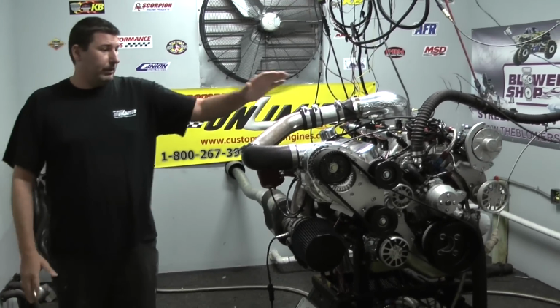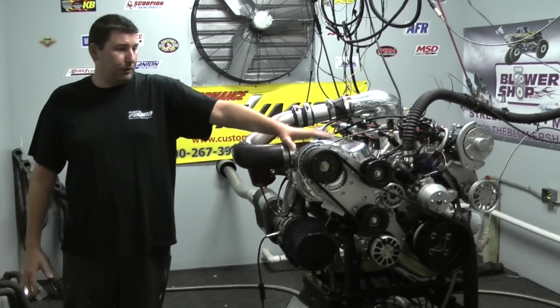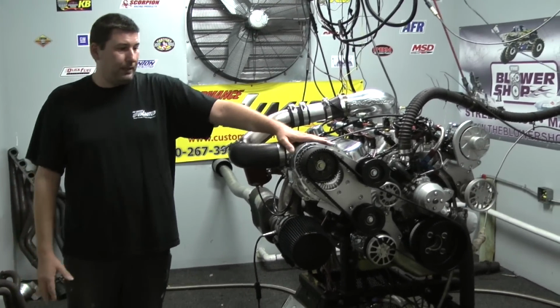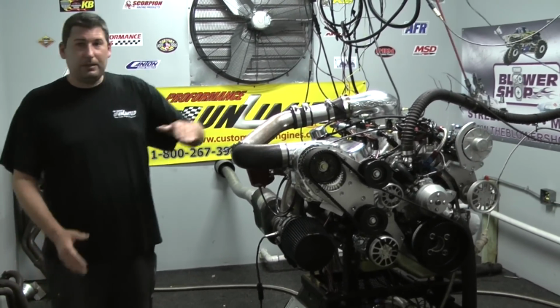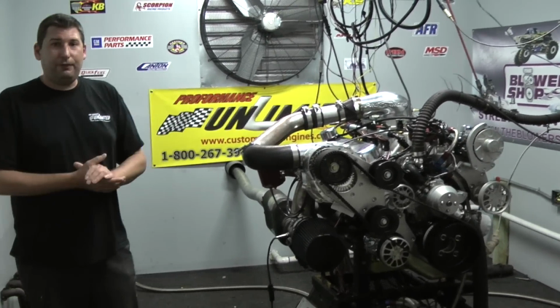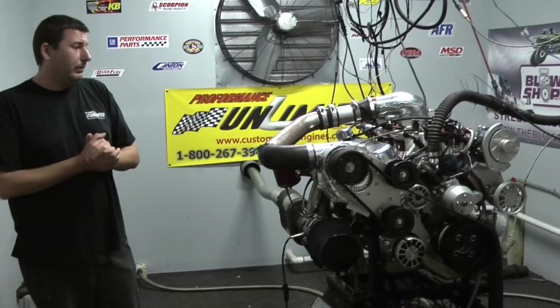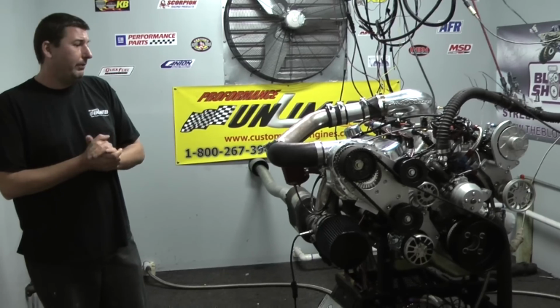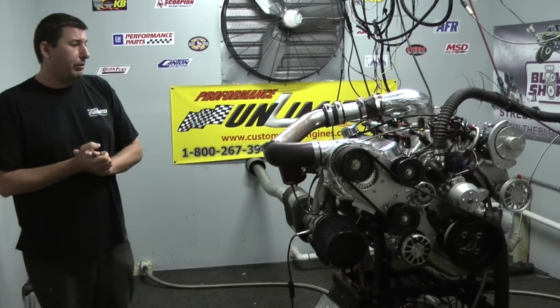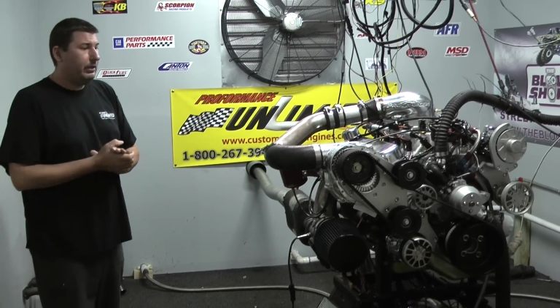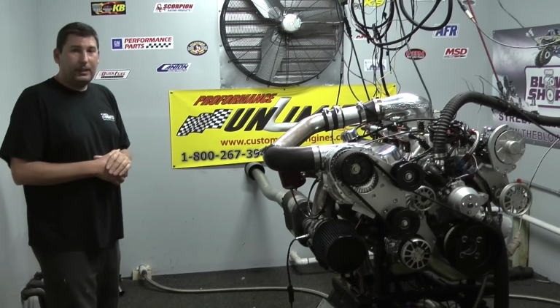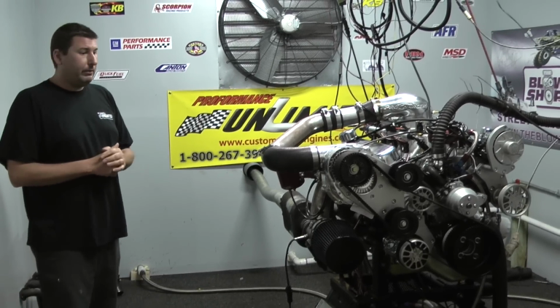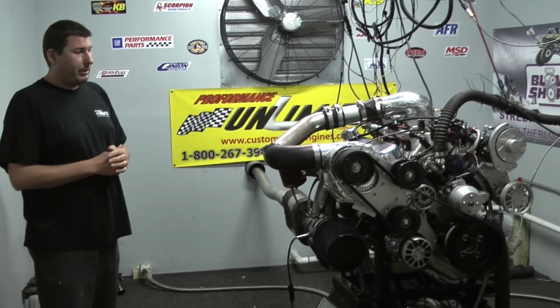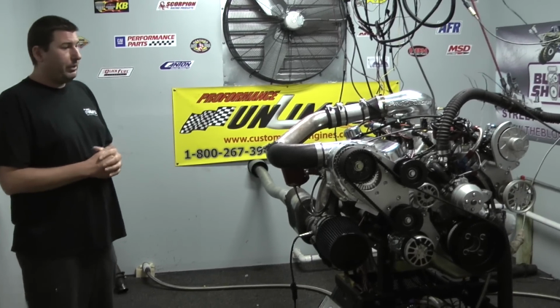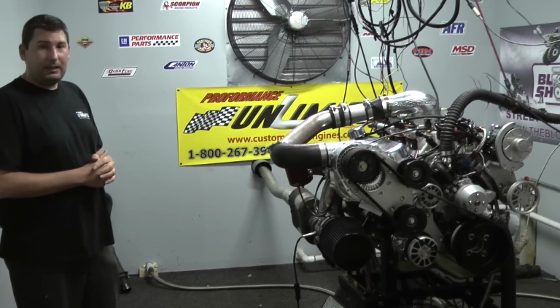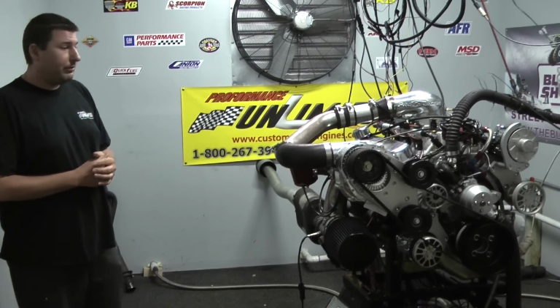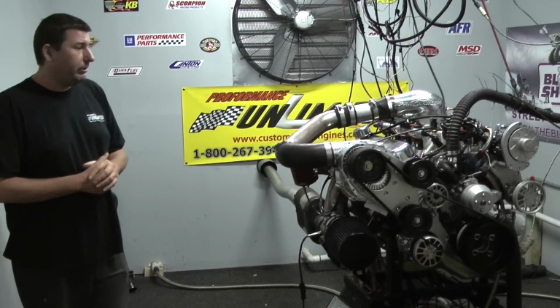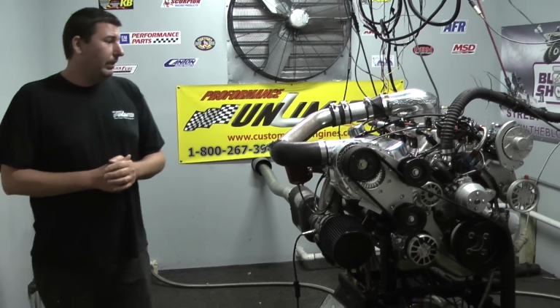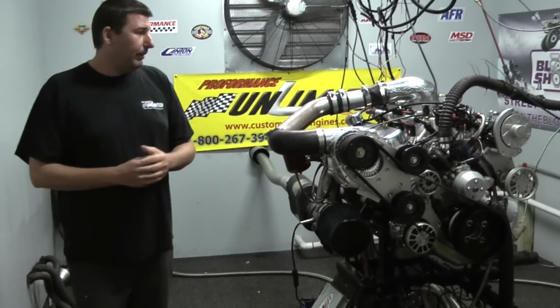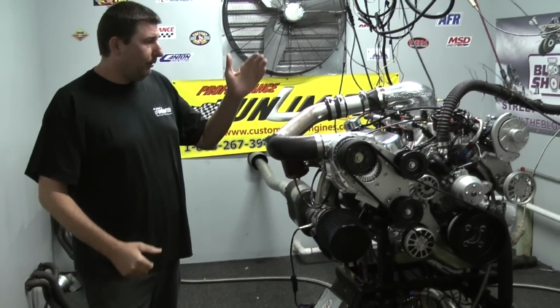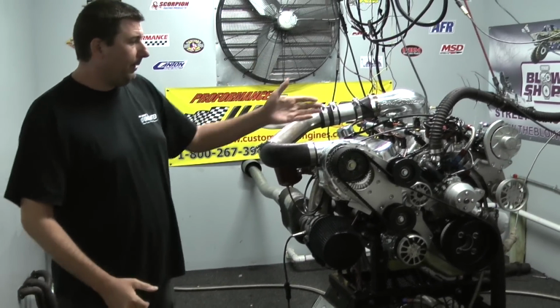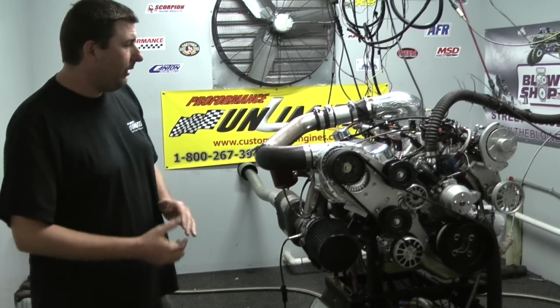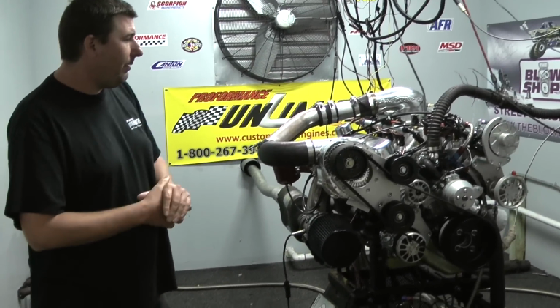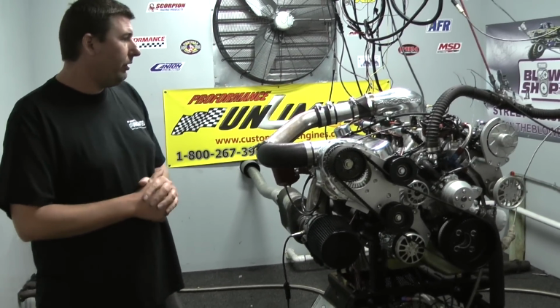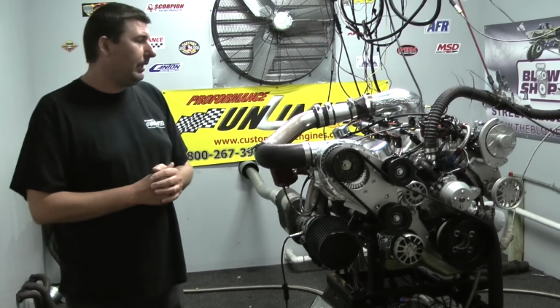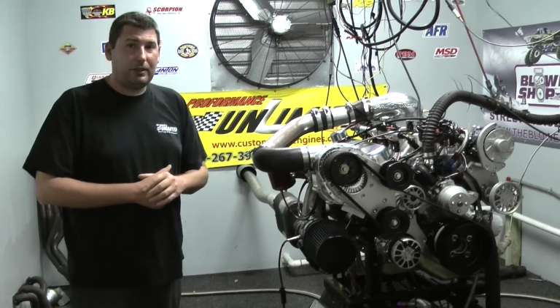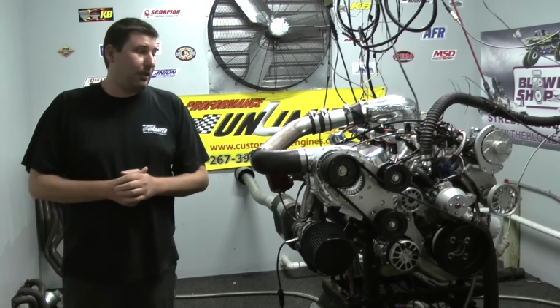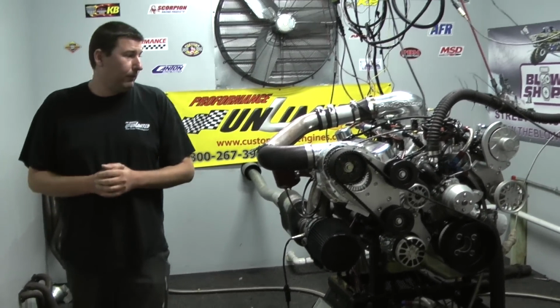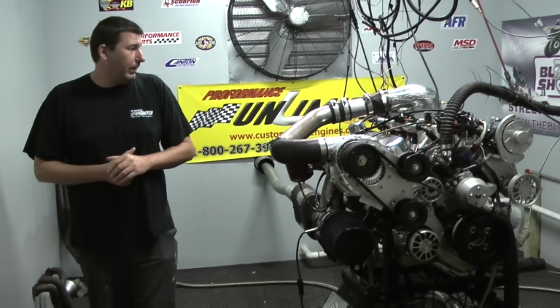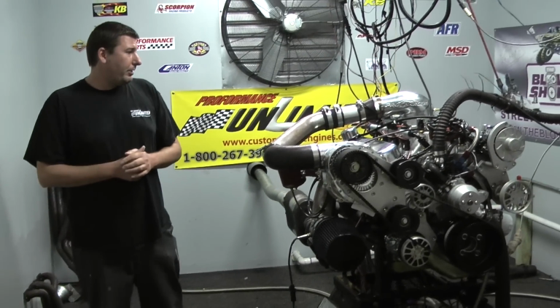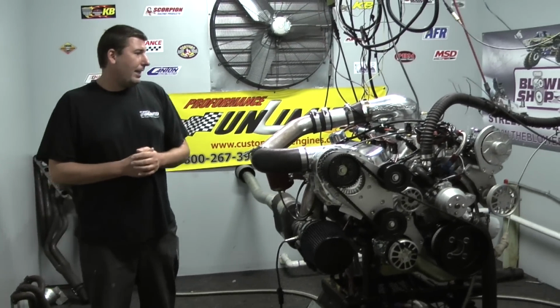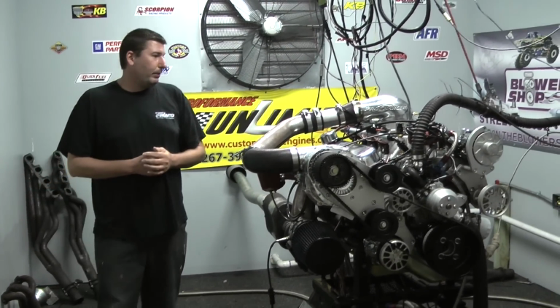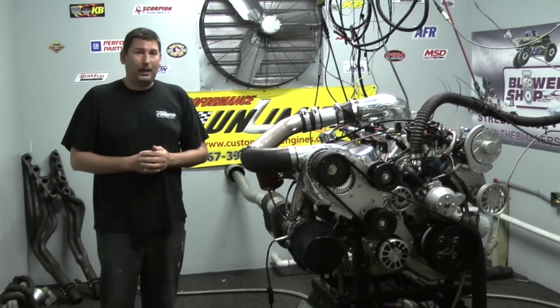For the supercharger end, we went with the F1 from Procharger. This thing spools up around 10 pounds of boost. We got the all power steering and AC pulley system on here that was custom designed for us. This thing is absolutely wild.